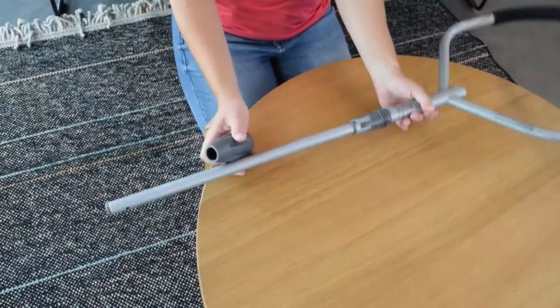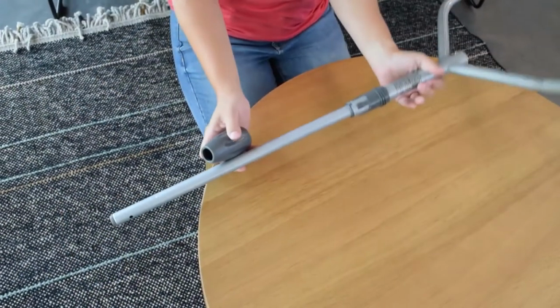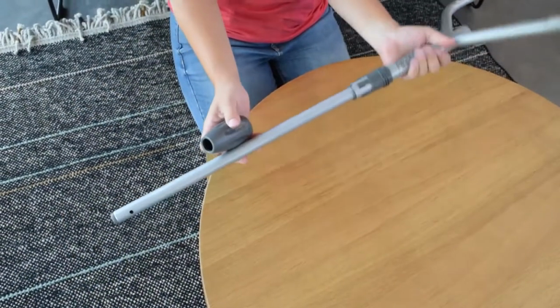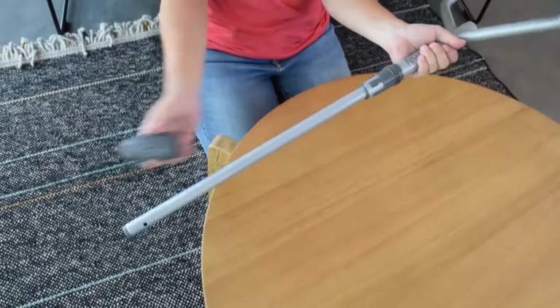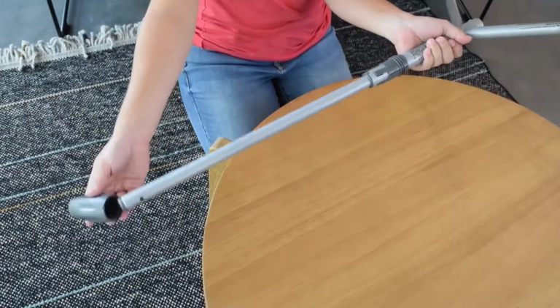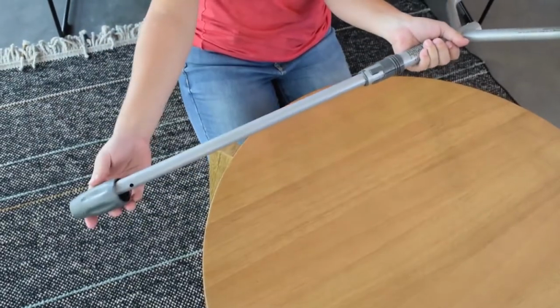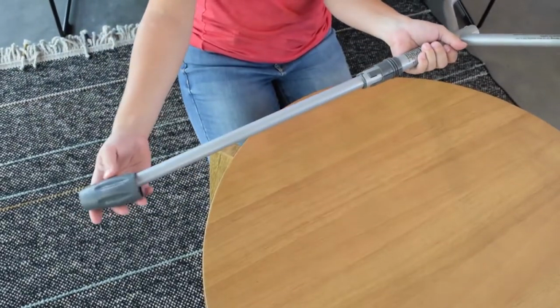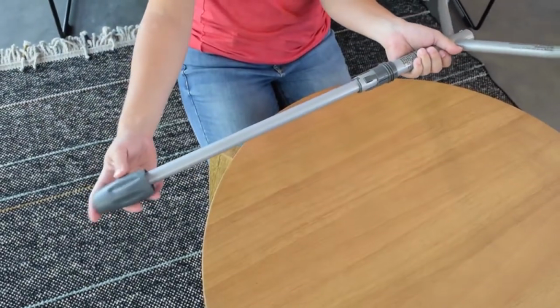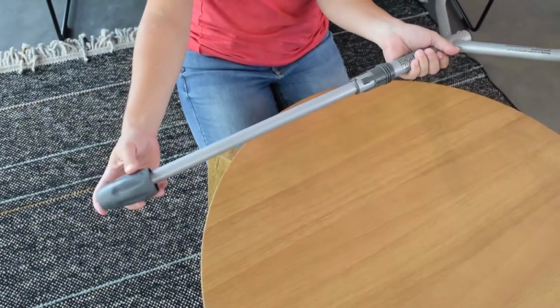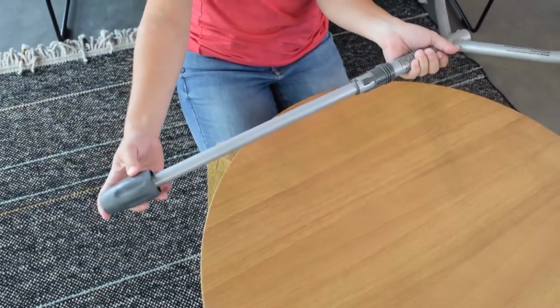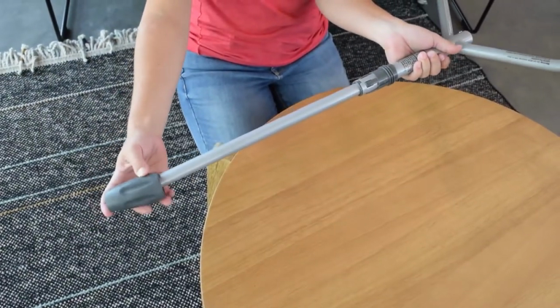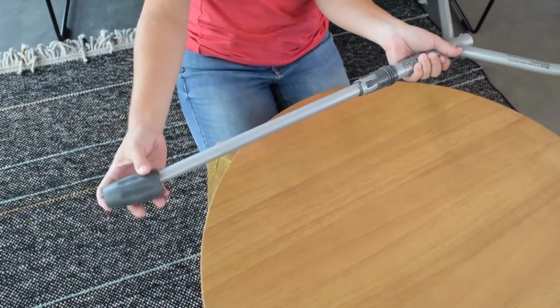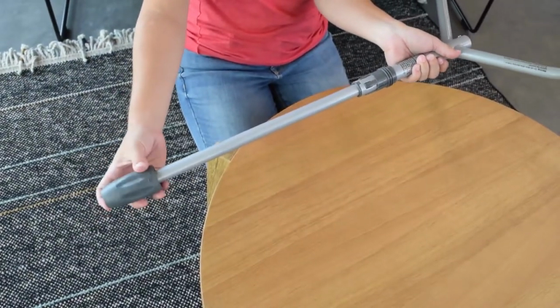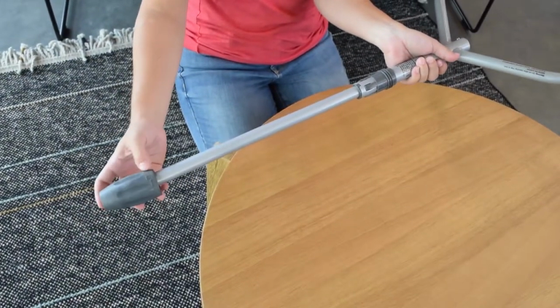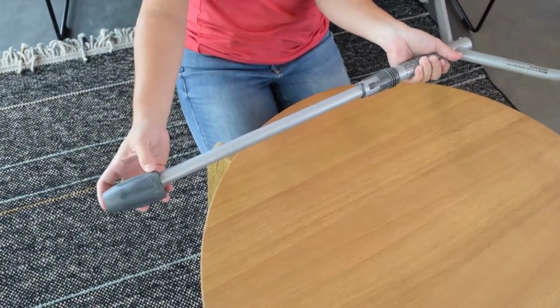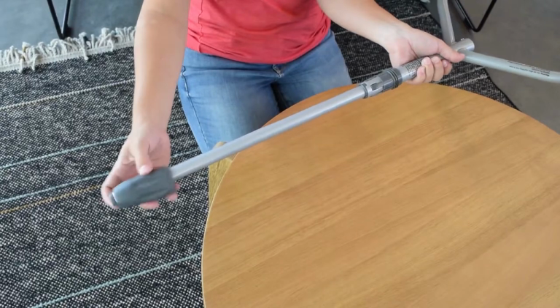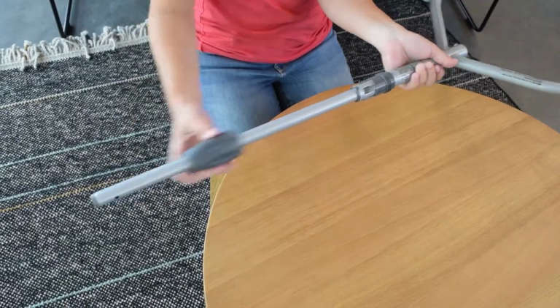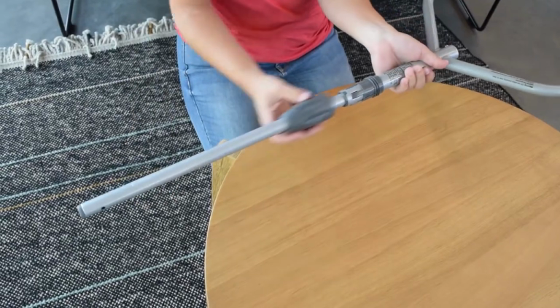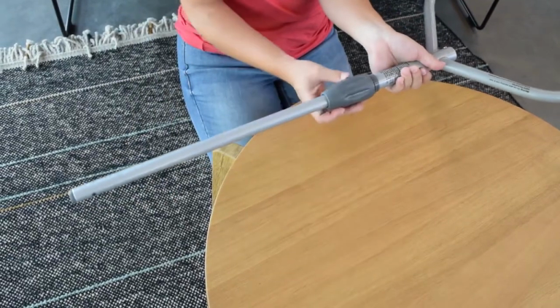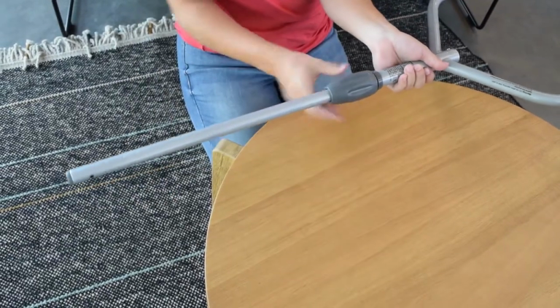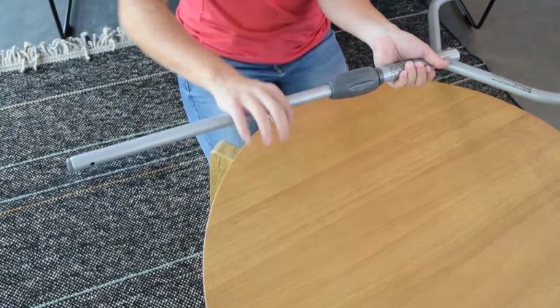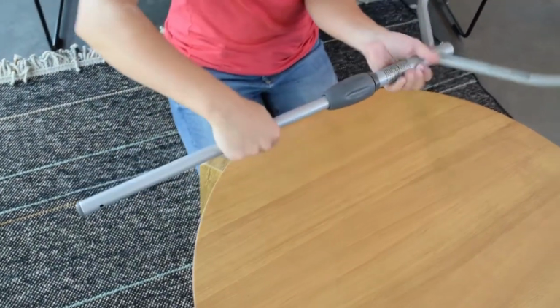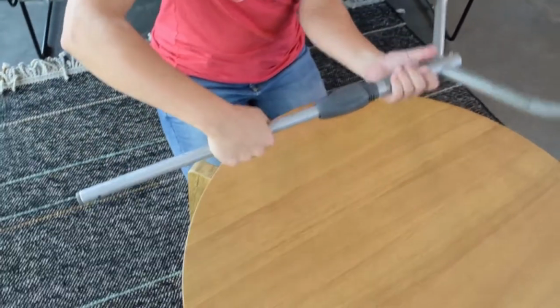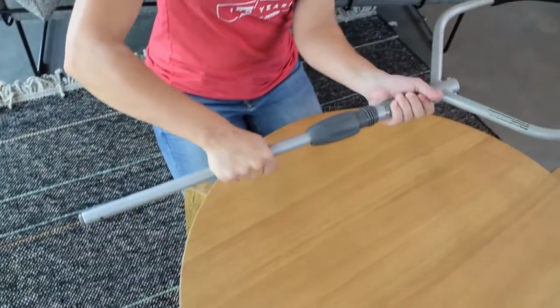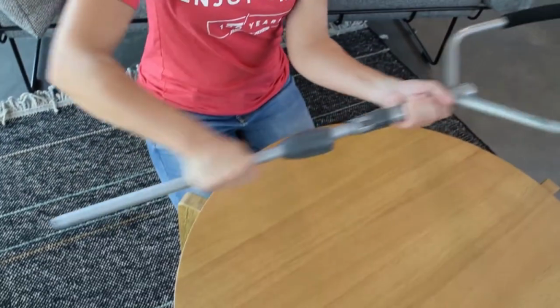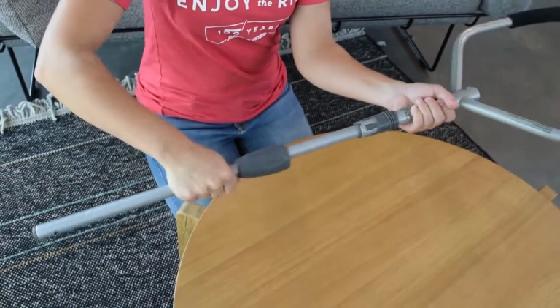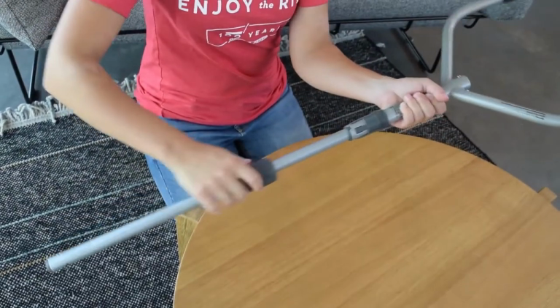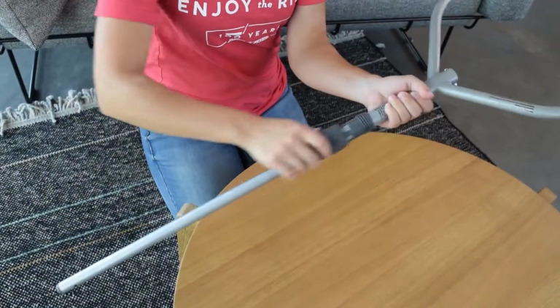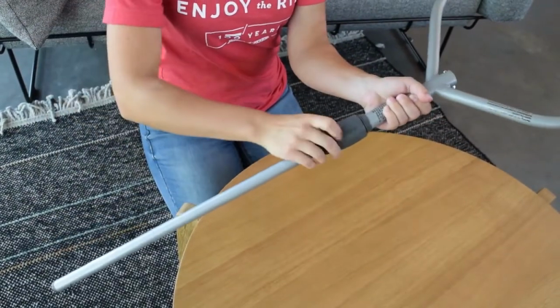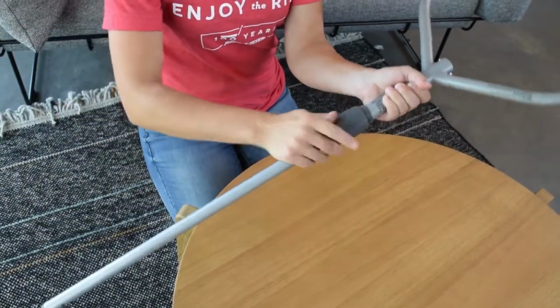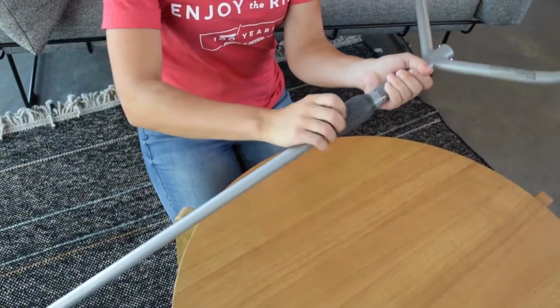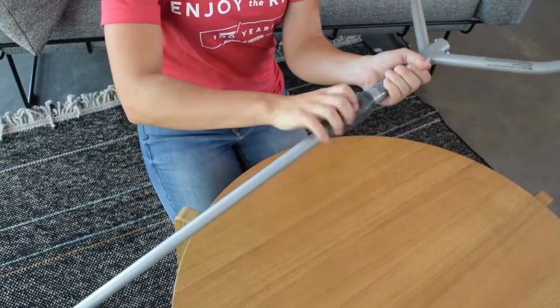Now place the gray cap back on the upper push handle with the padlock facing up. You can adjust the height of the pole and then tighten it completely.